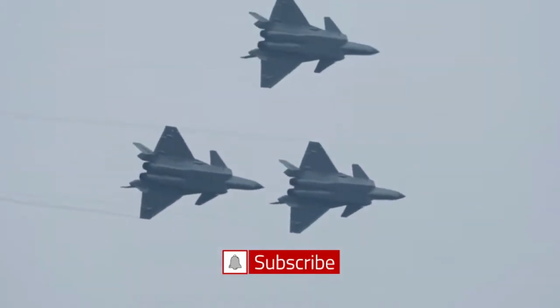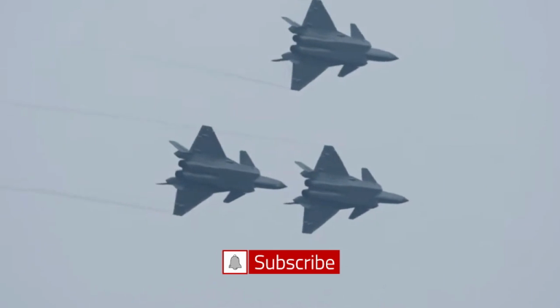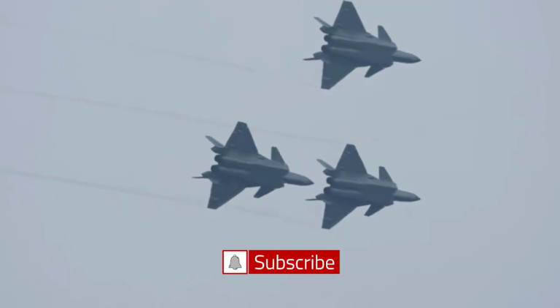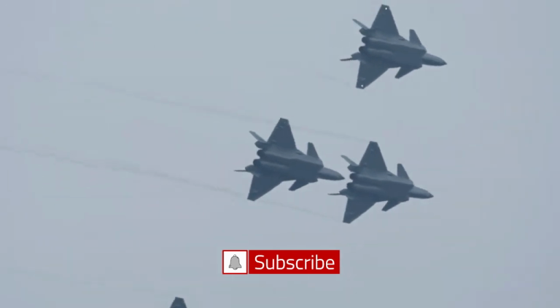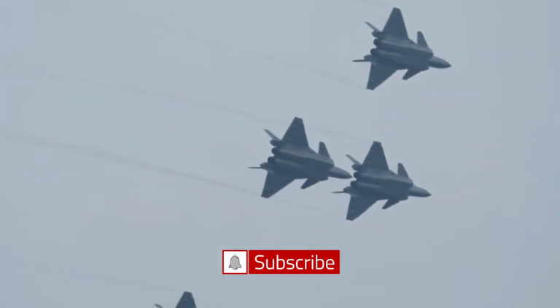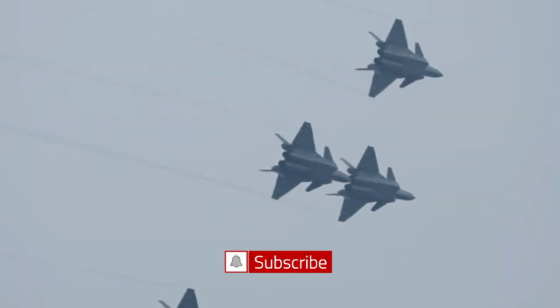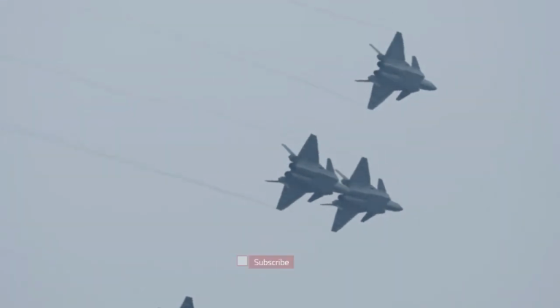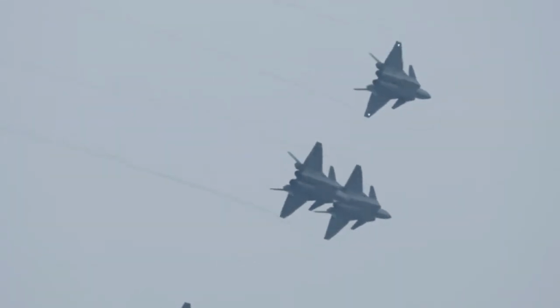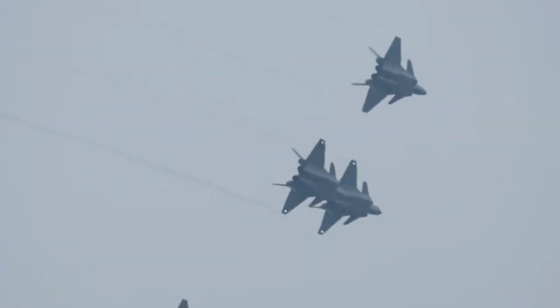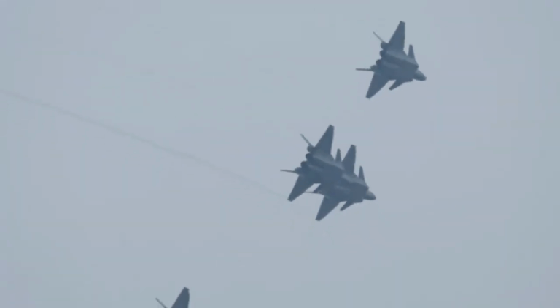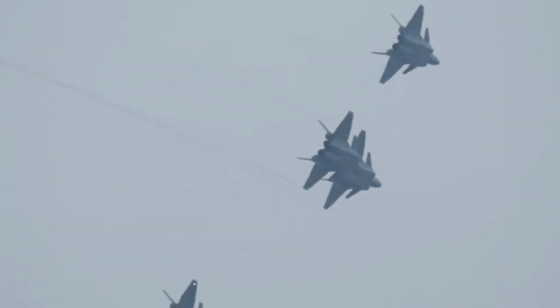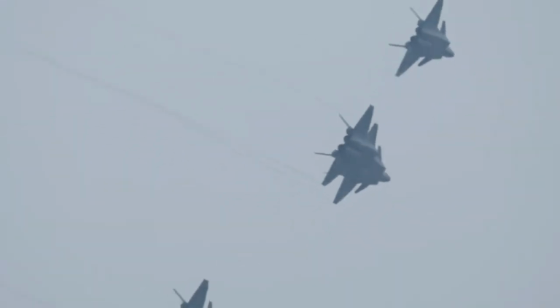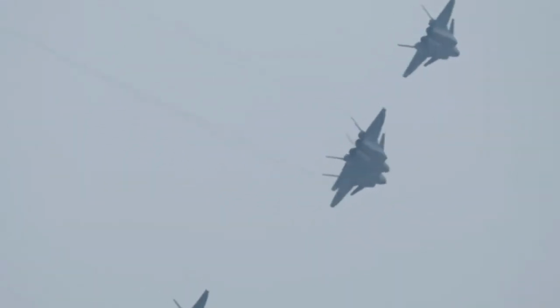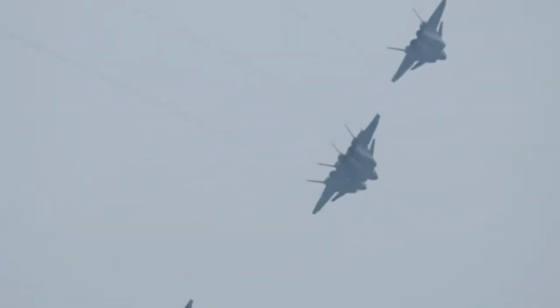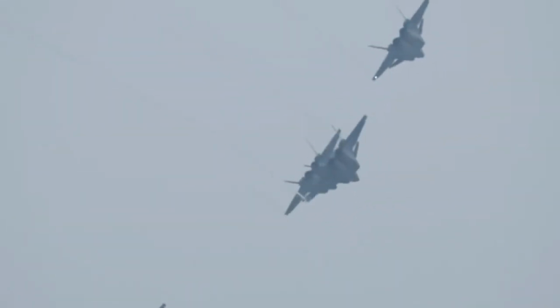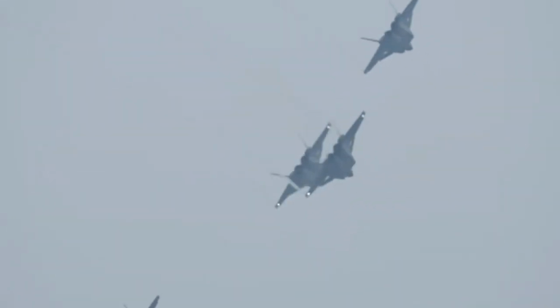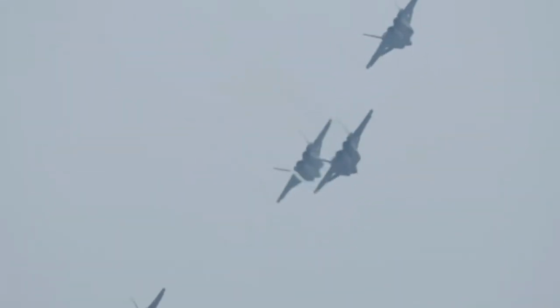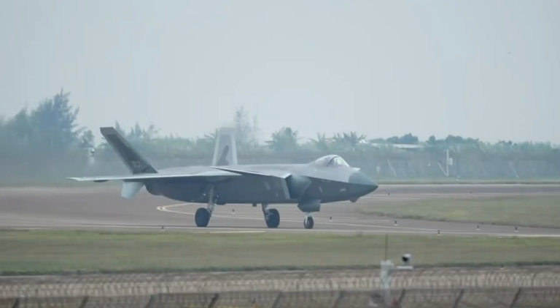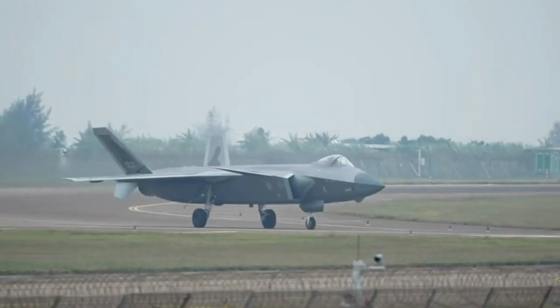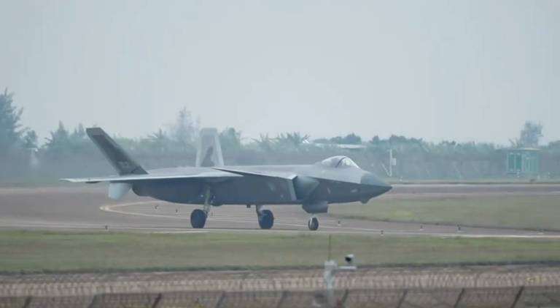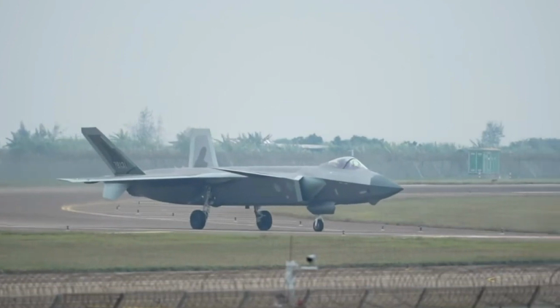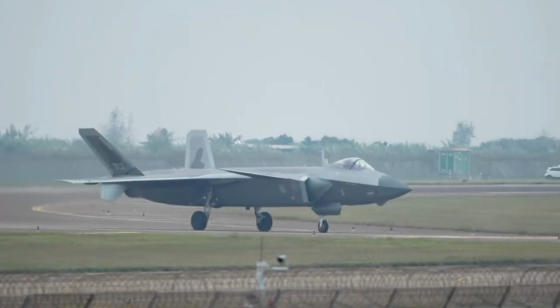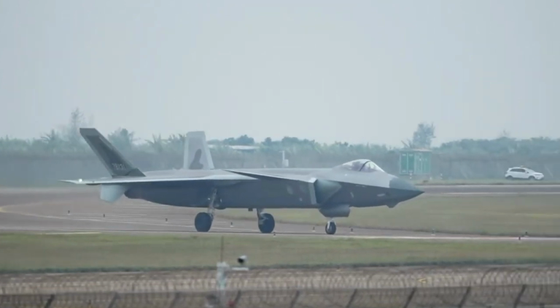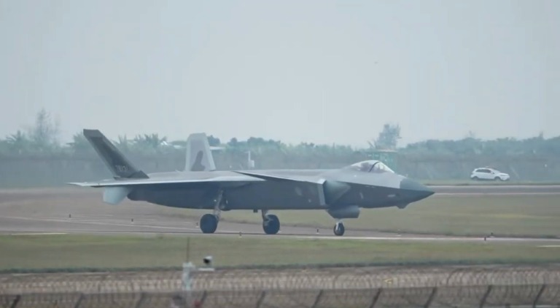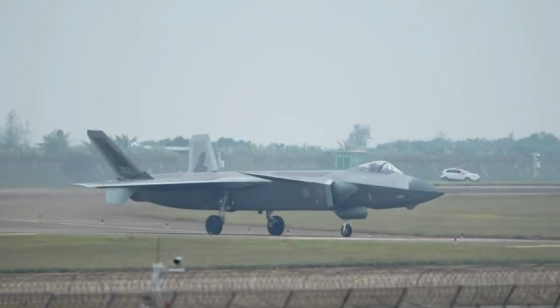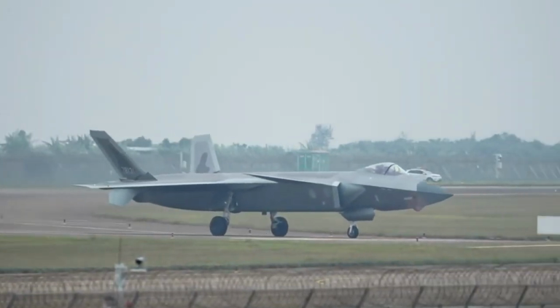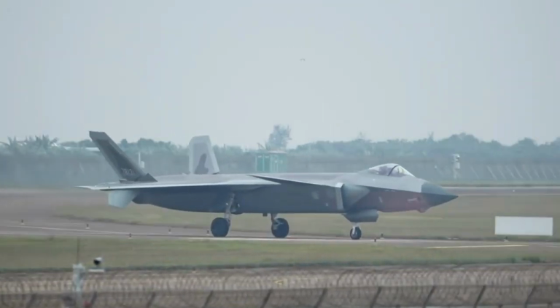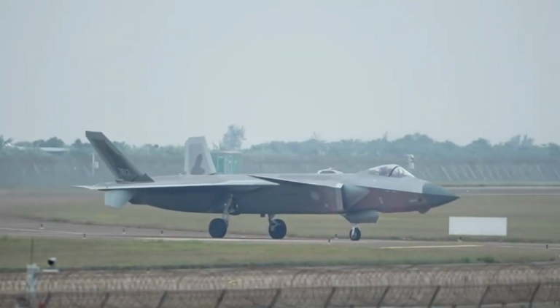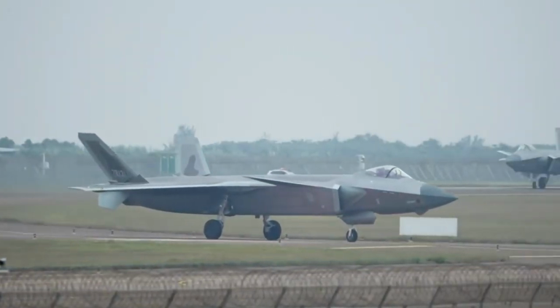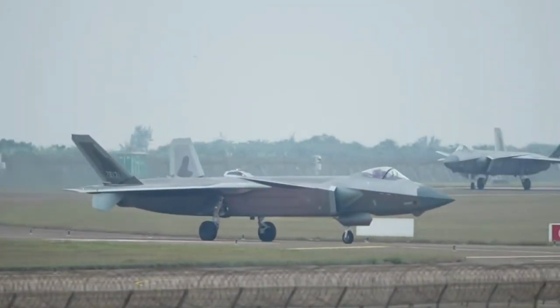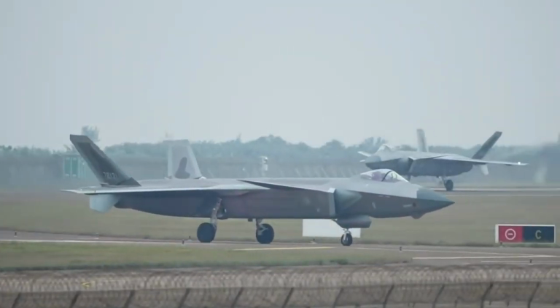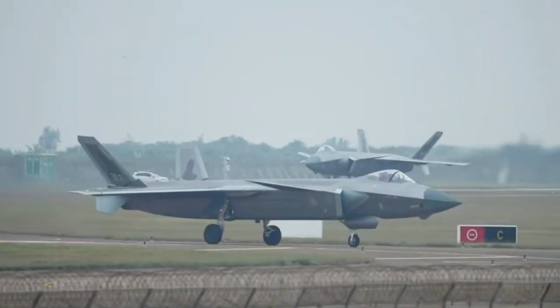In the past, the J-20 has performed in formation with two aircraft at the Zhuhai Airshow, but until this year it had never performed in formation with four aircraft.